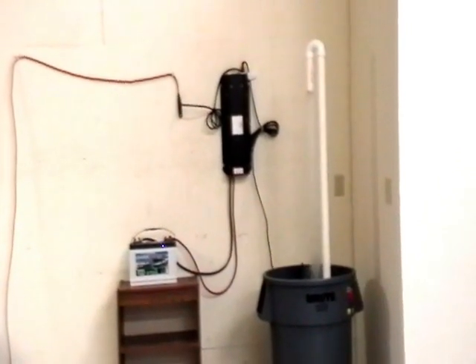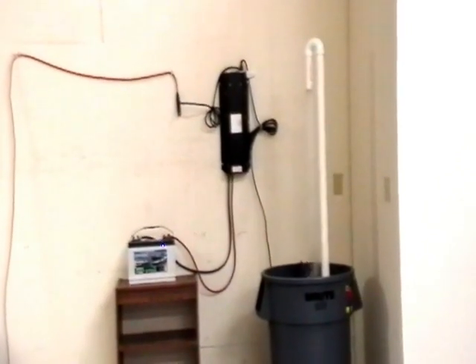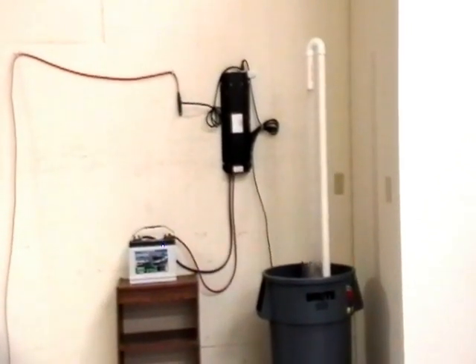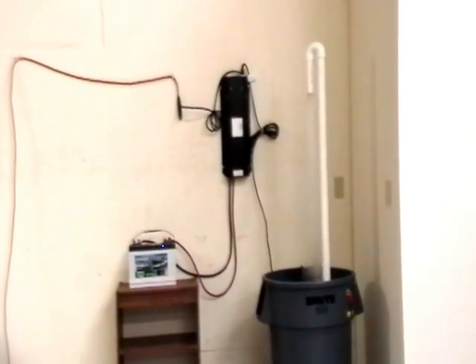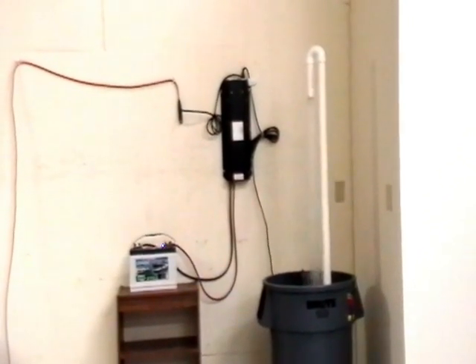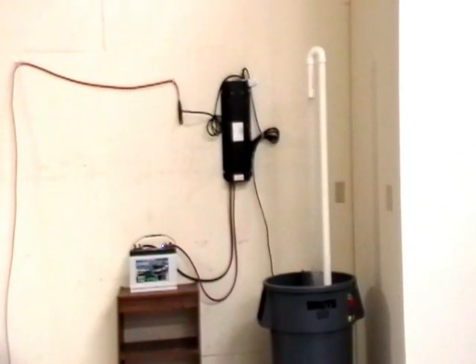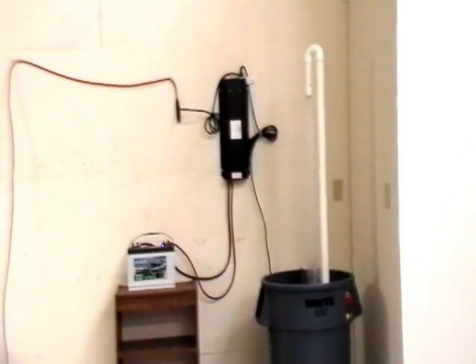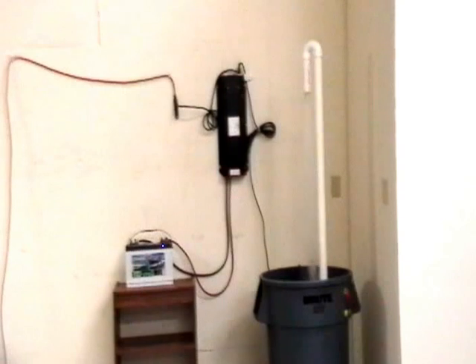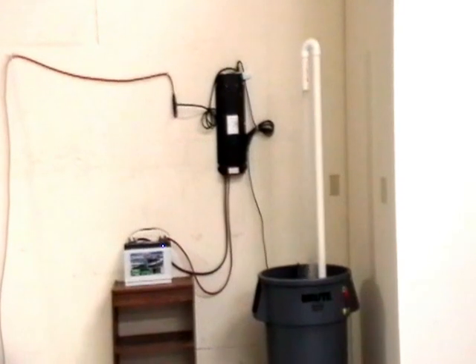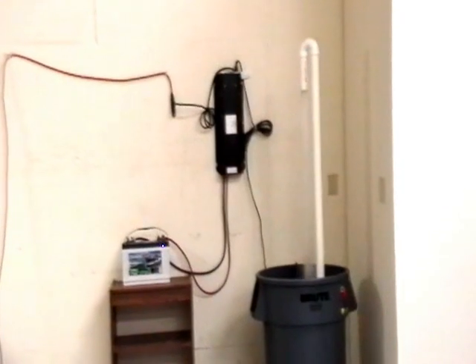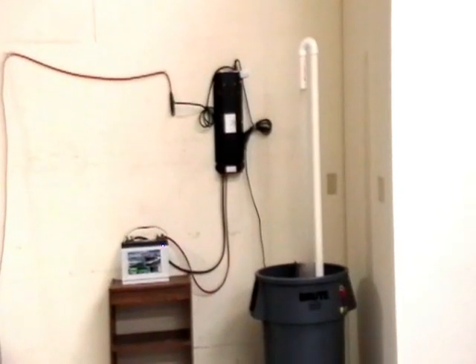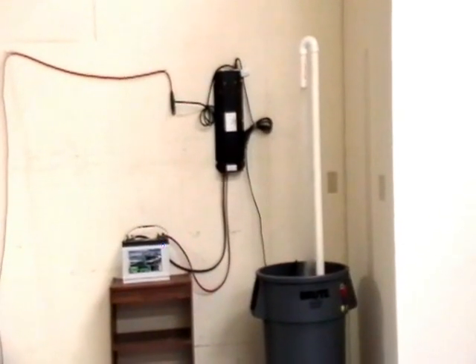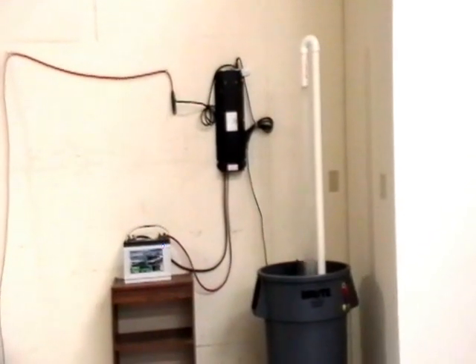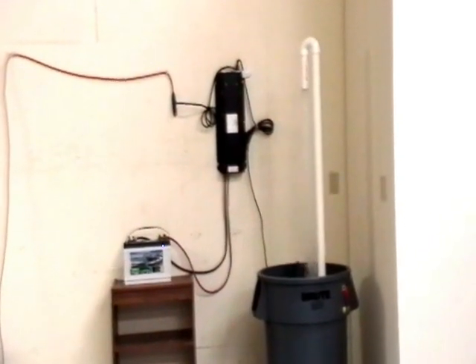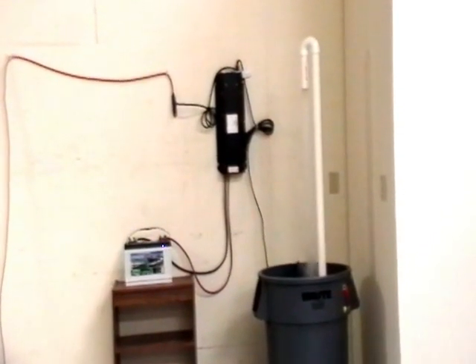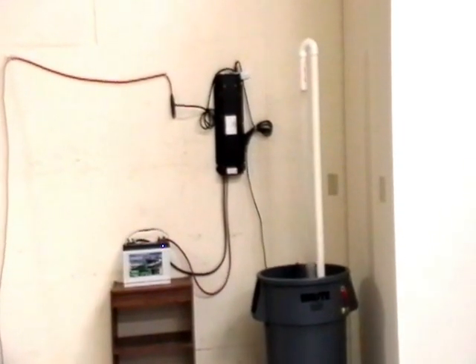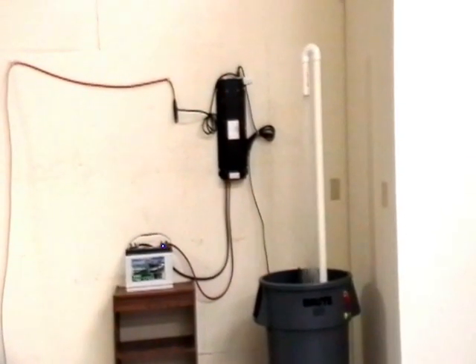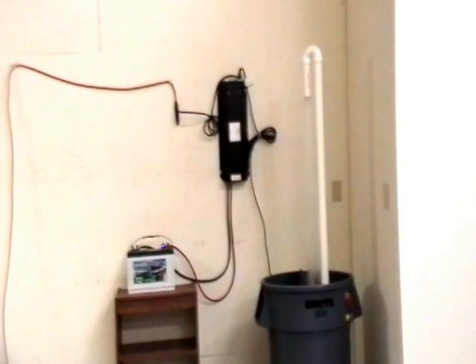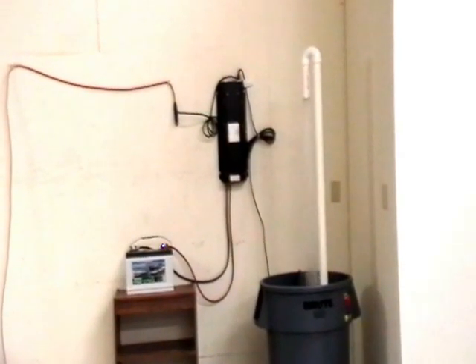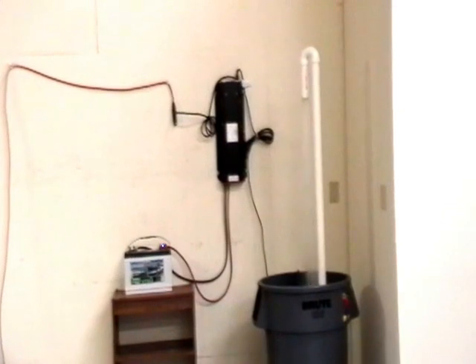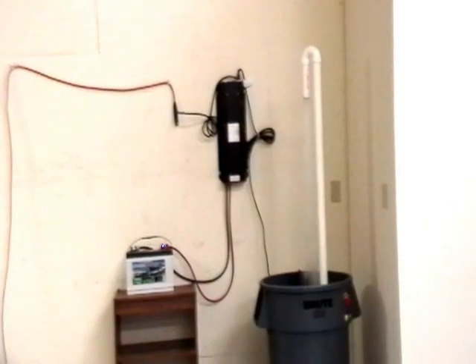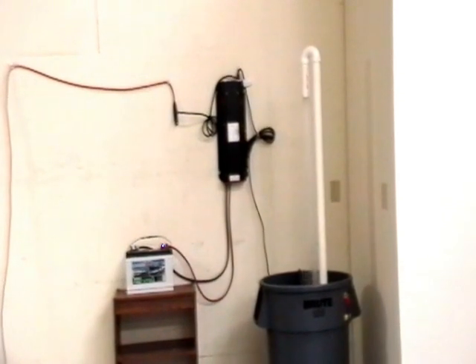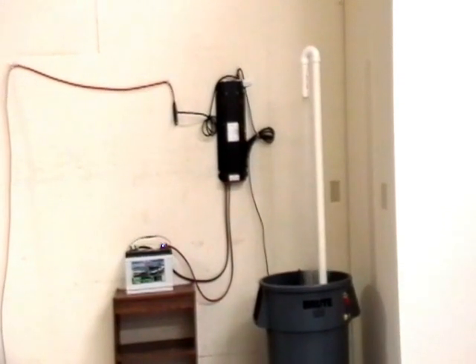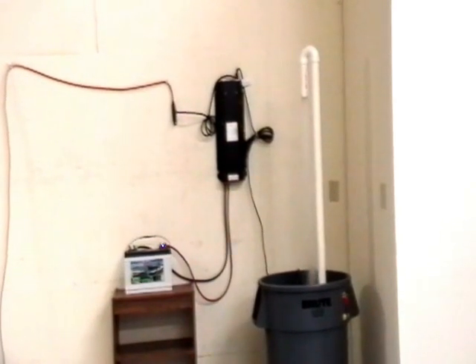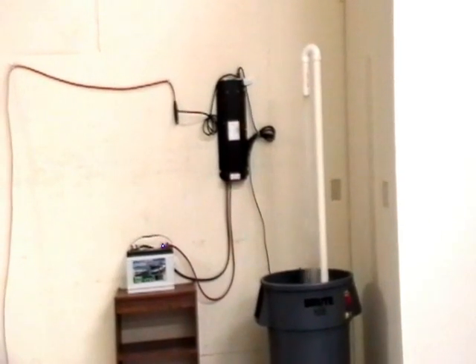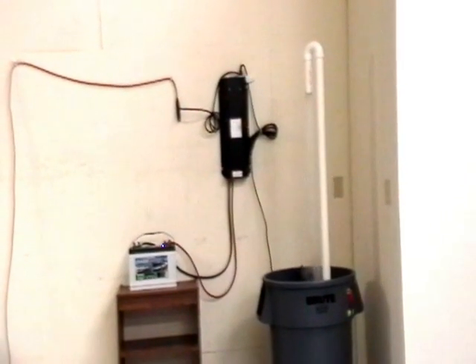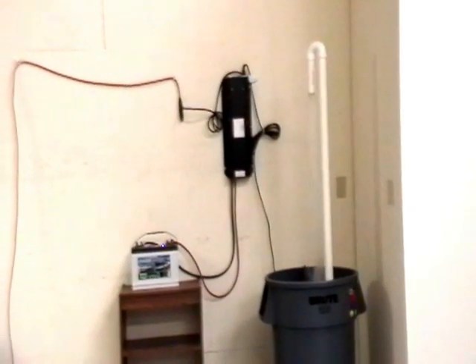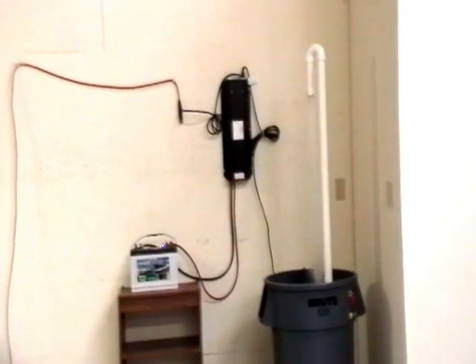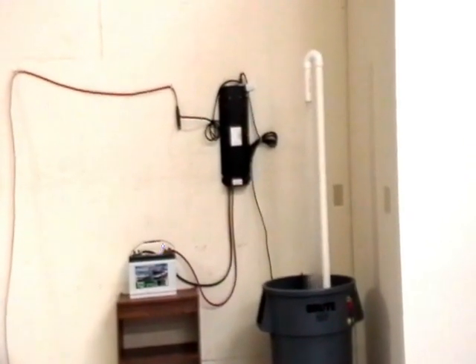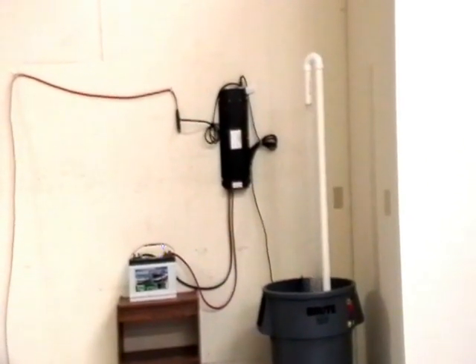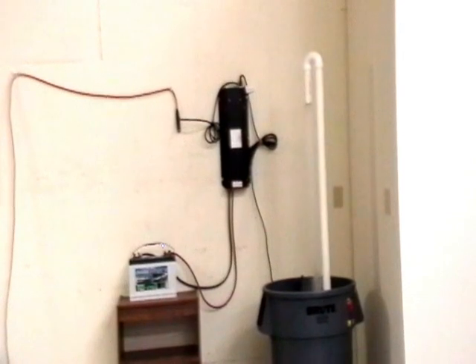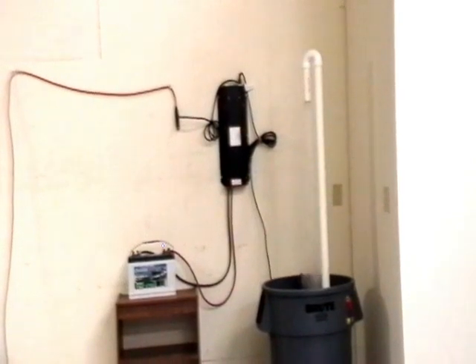The AC is entering from the extension cord on the left-hand side of the pump sentry, which is mounted on the wall. The backup power for the pump sentry is entering from the battery in the lower left-hand side.